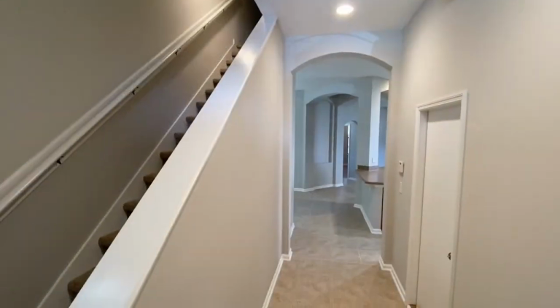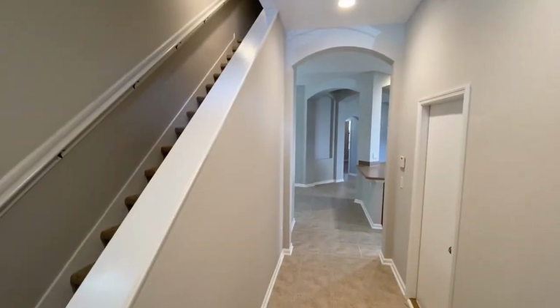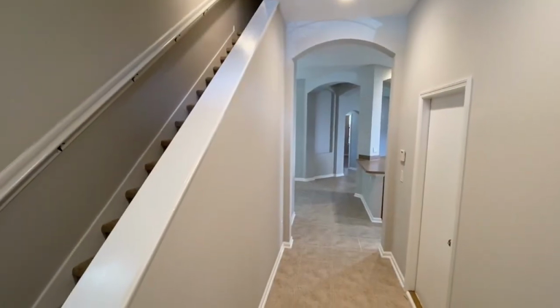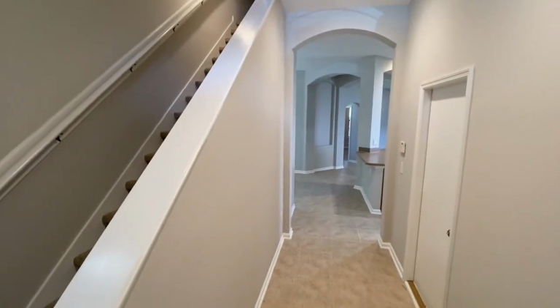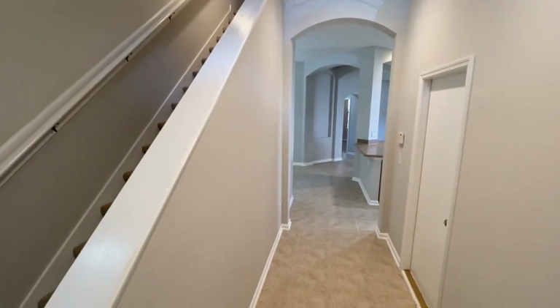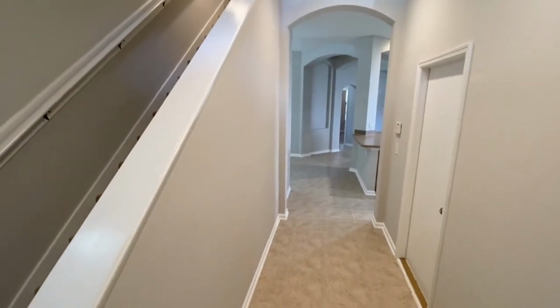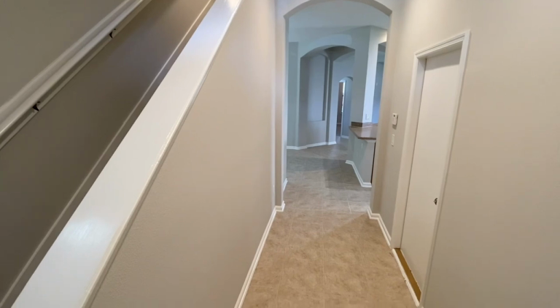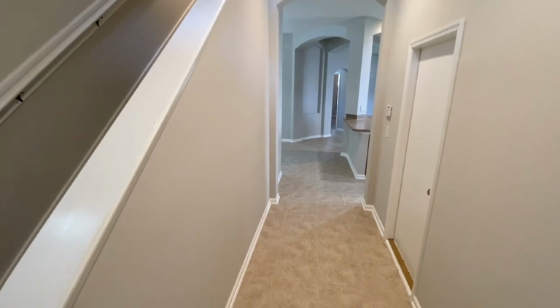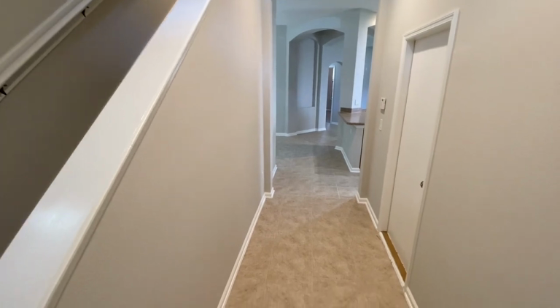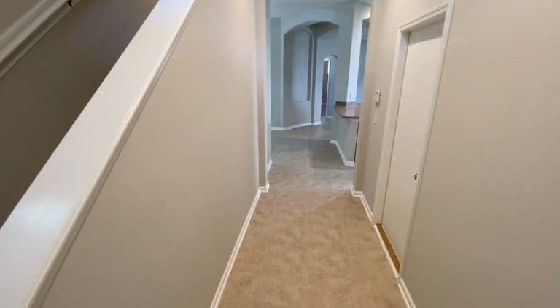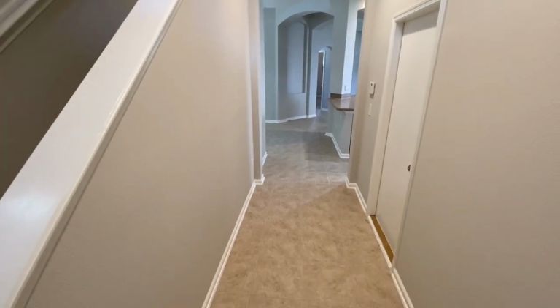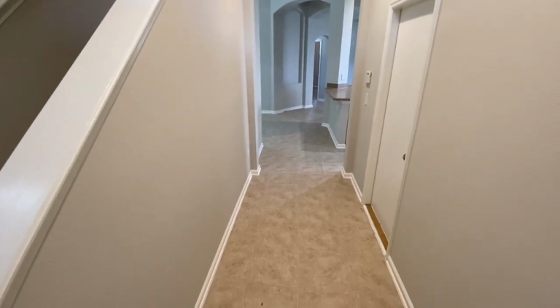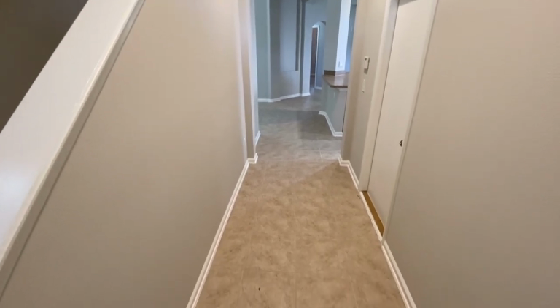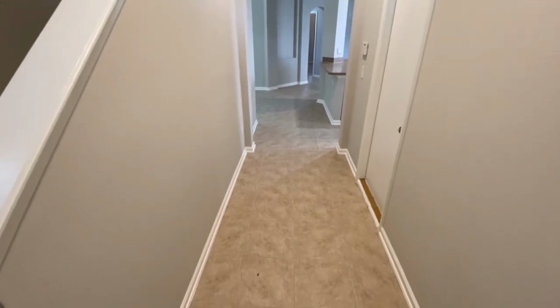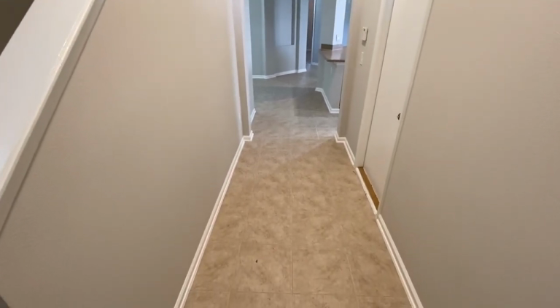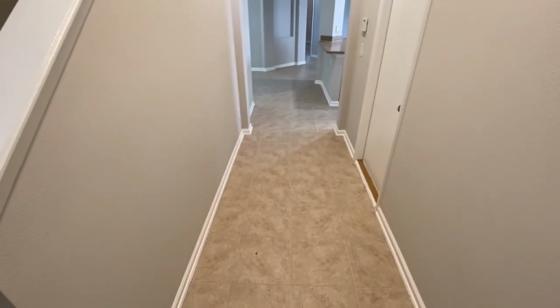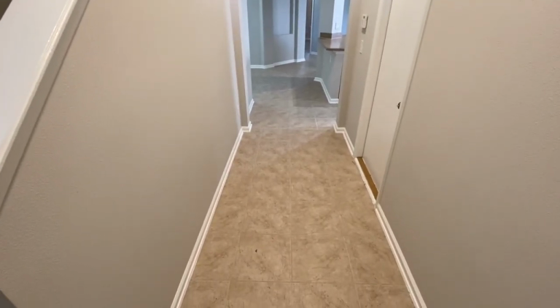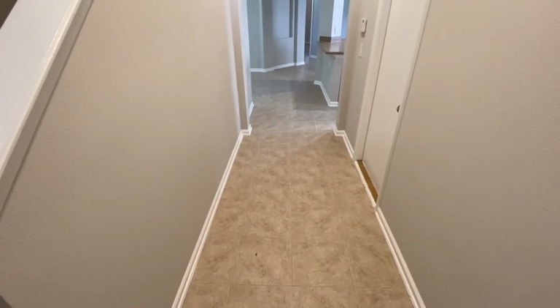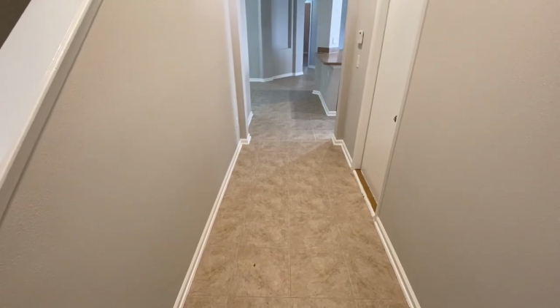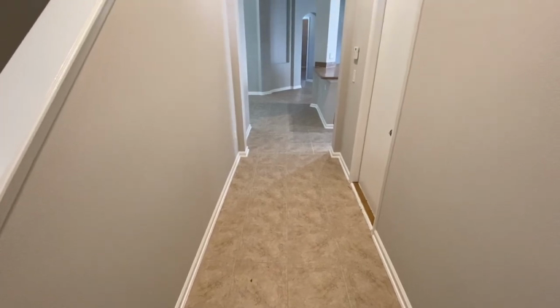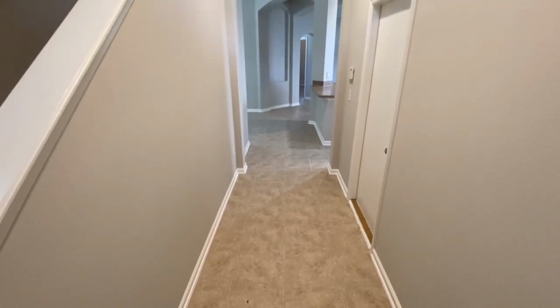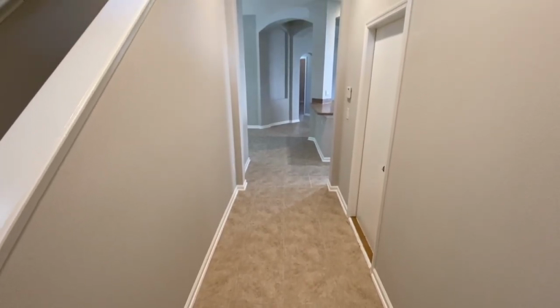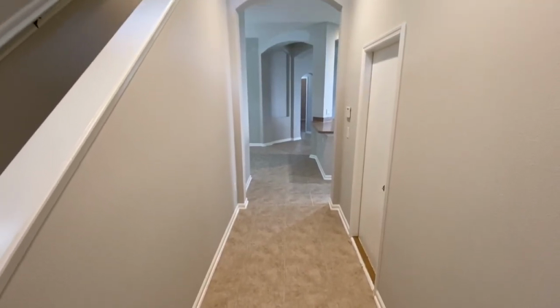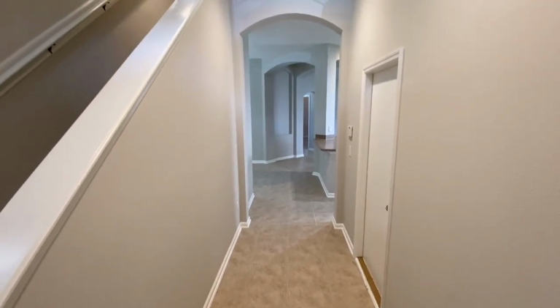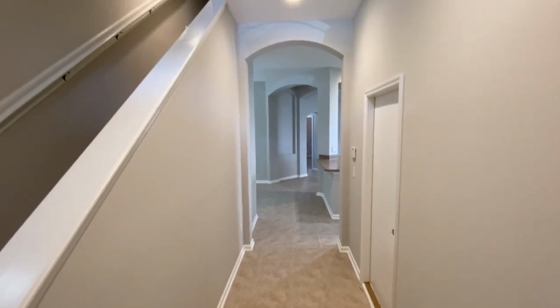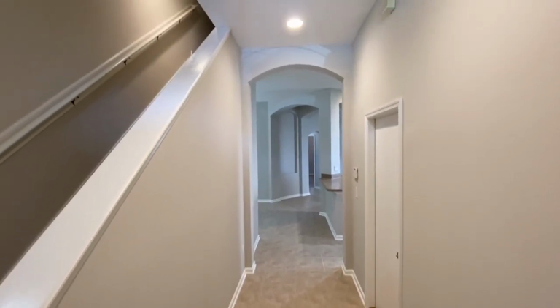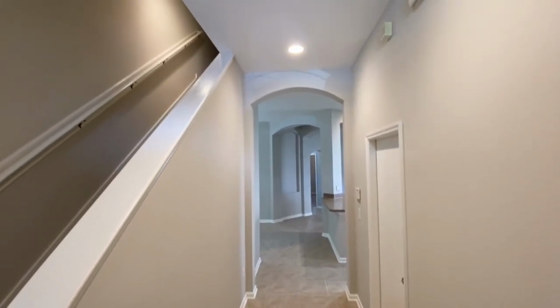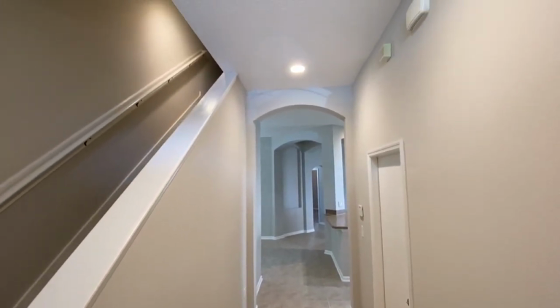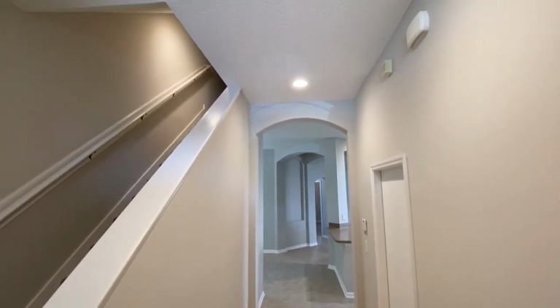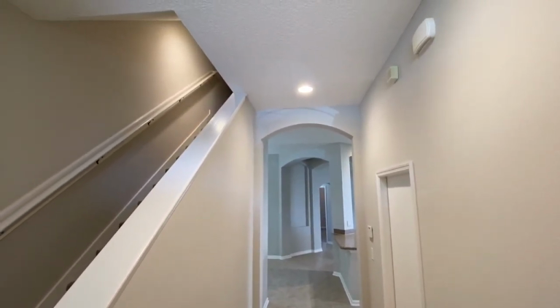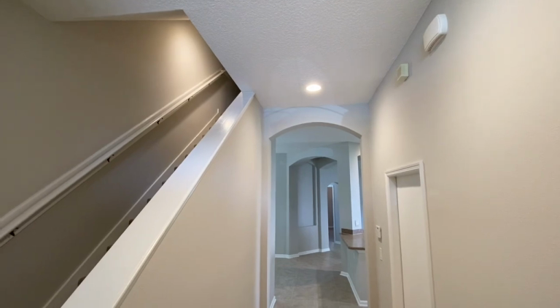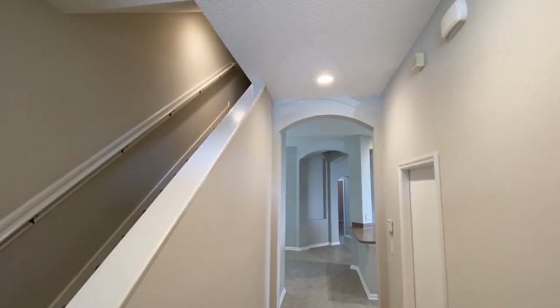As we enter the front door, you get a nice view towards the back of the house where the kitchen and family room are. Notice the beautiful tile floors, fresh coat of paint all throughout, recessed lights up above, and high ceilings.